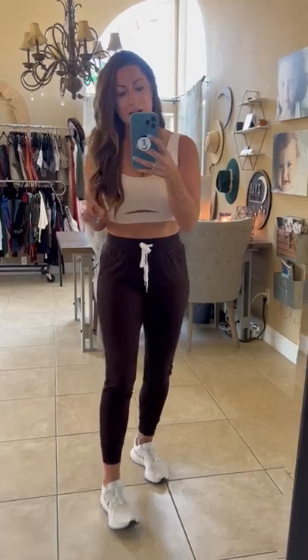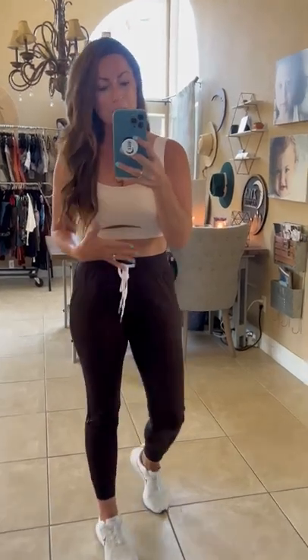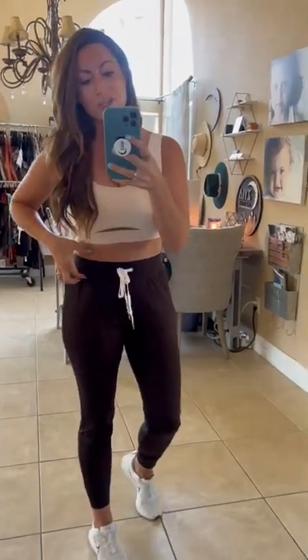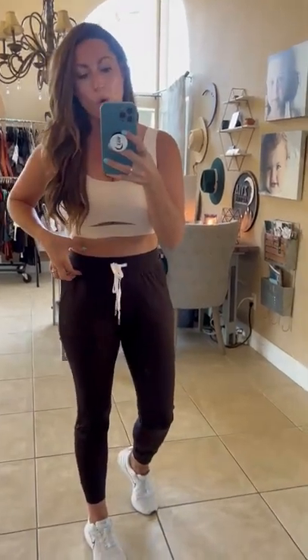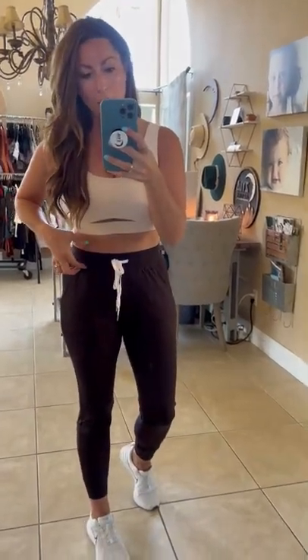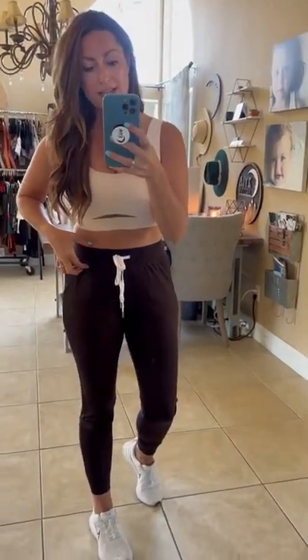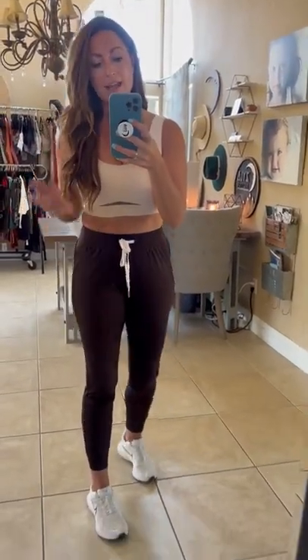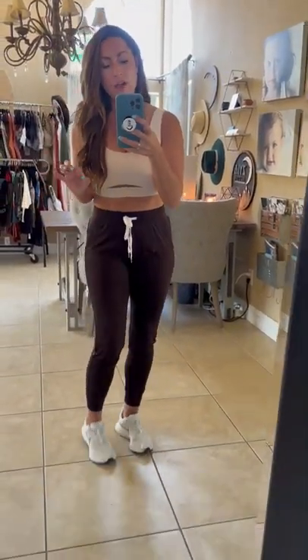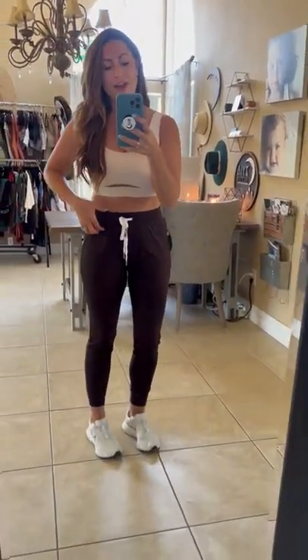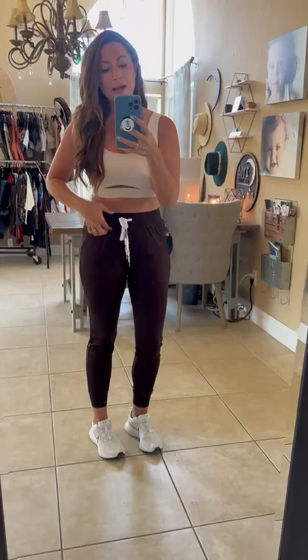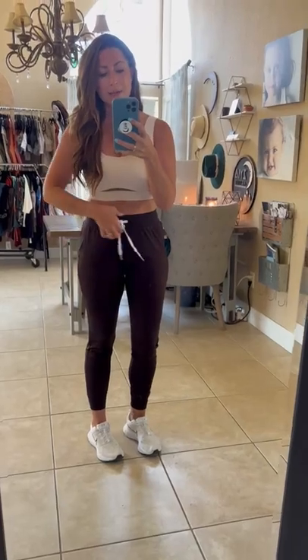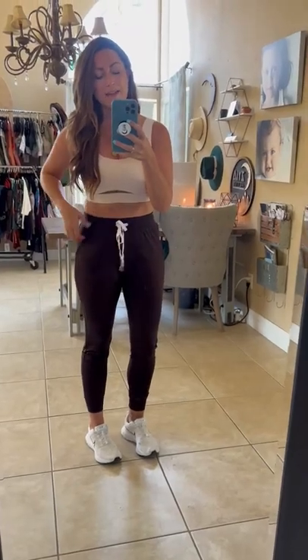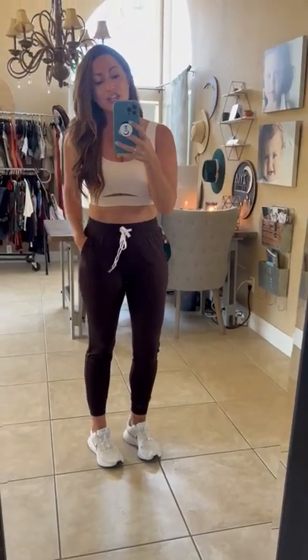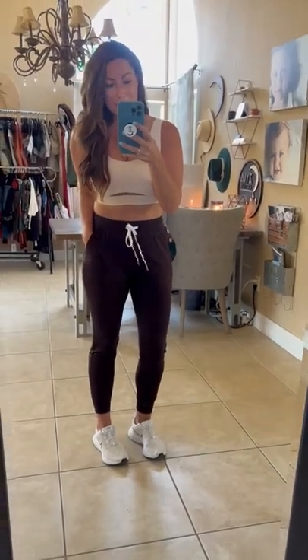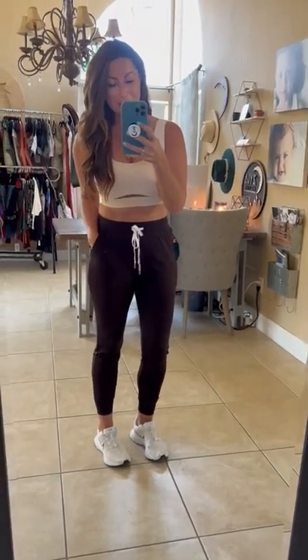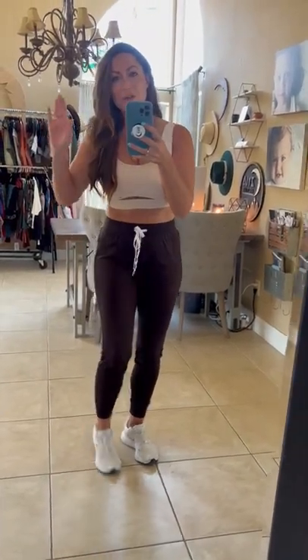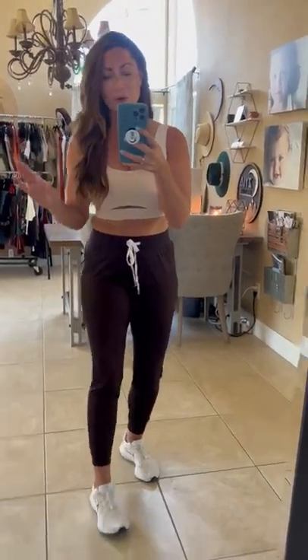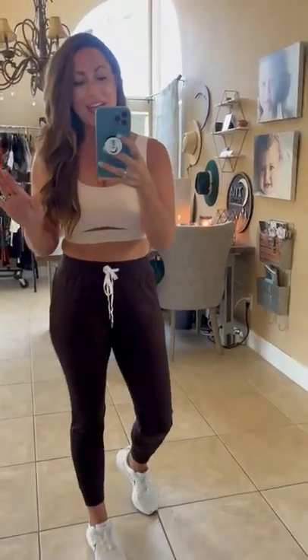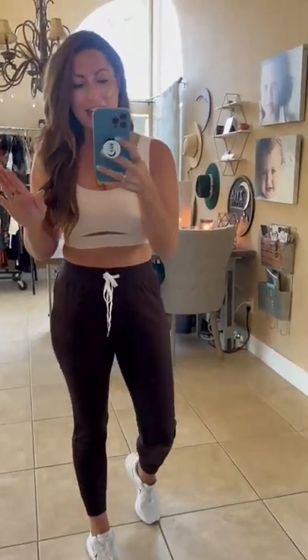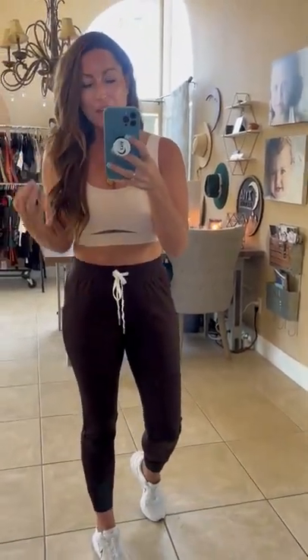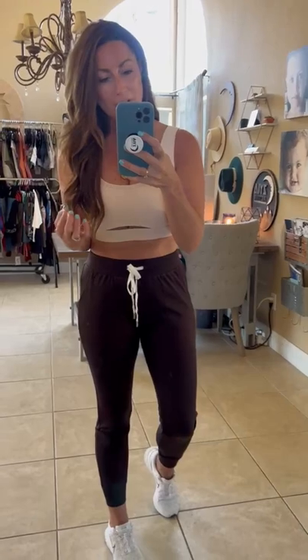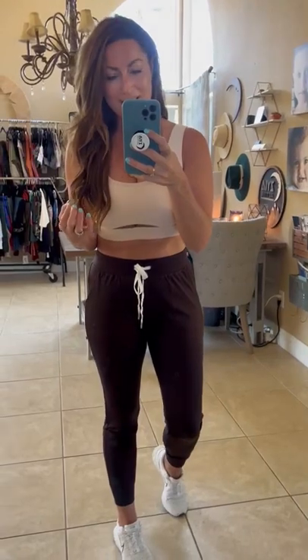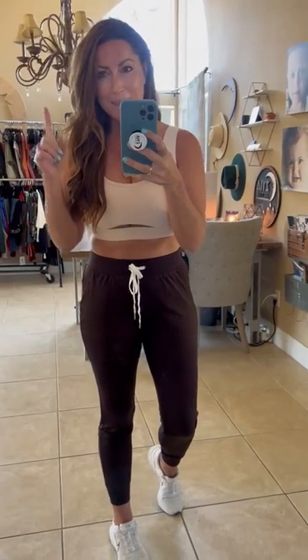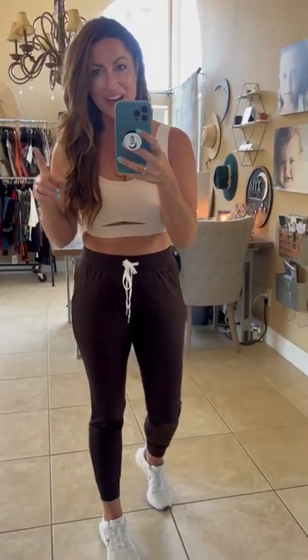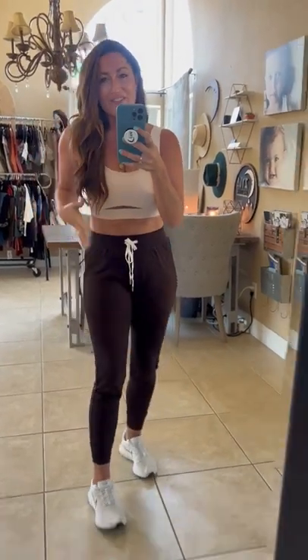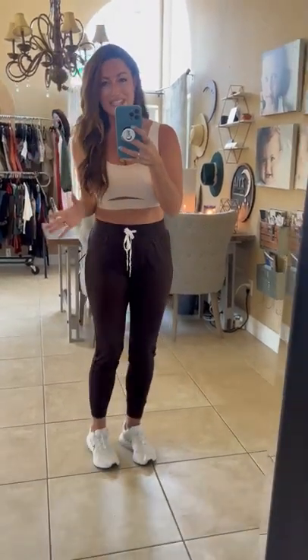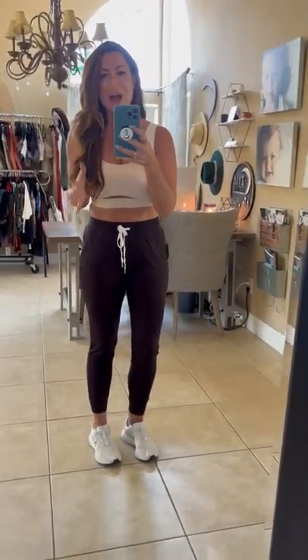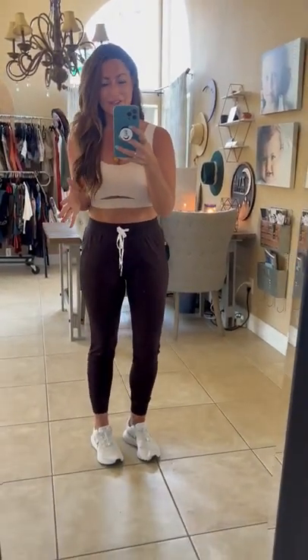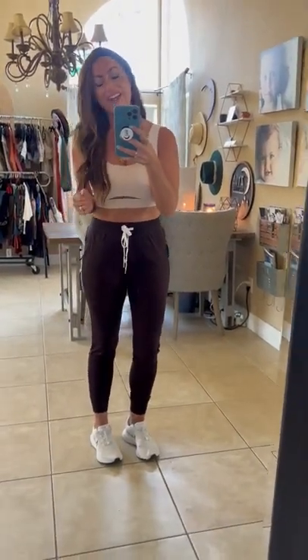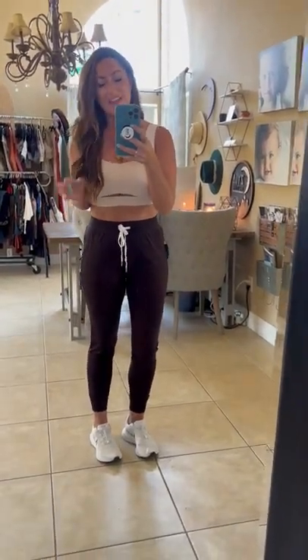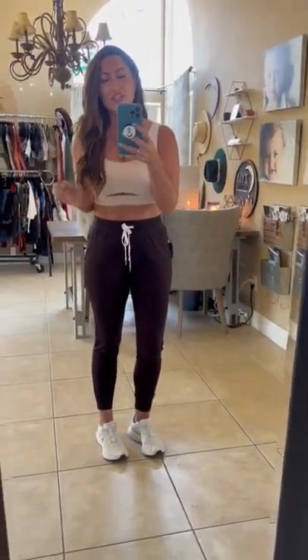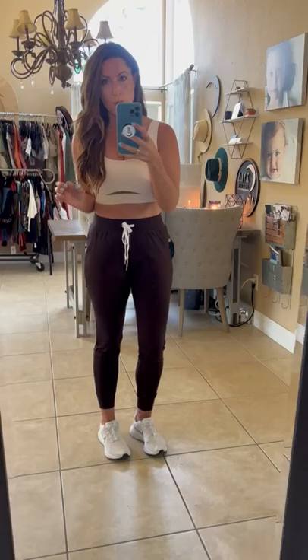I paired them with the bras so you can see why. Where these hit, it is all about the high rise, the thick band. You can wear these out into the world and feel like you're wearing sweats, but you're not. You're kind of like a put together, upgraded version. They just fit well.